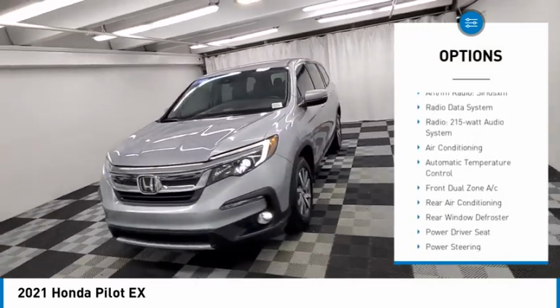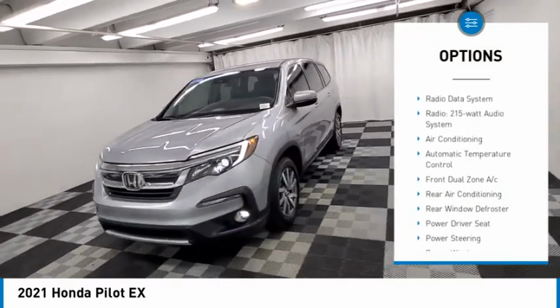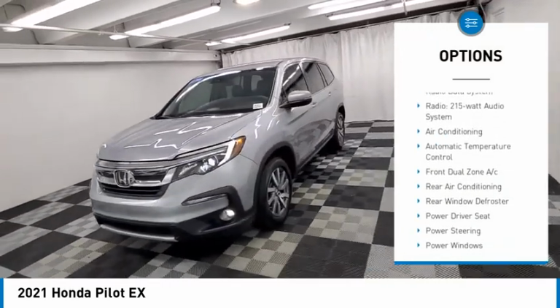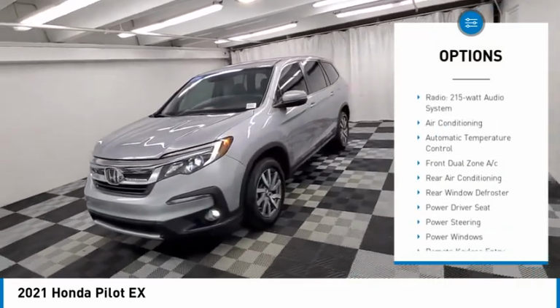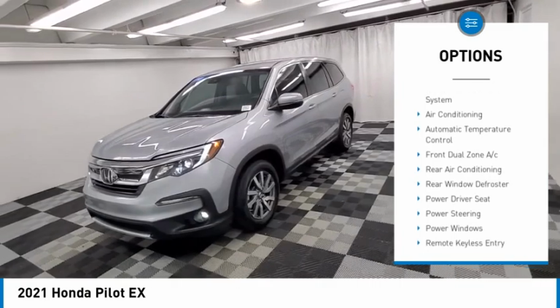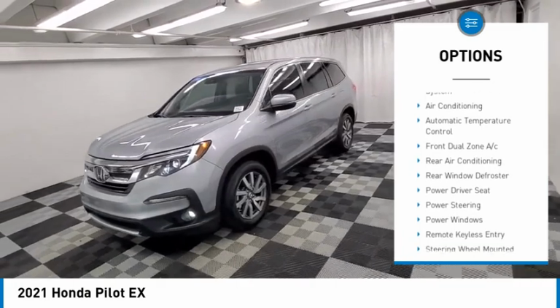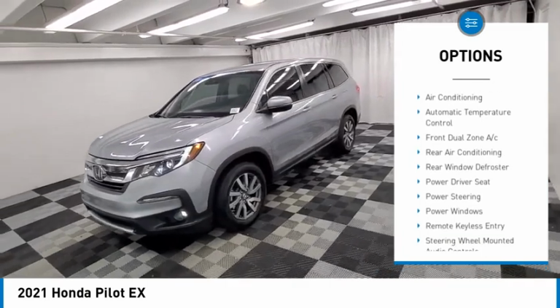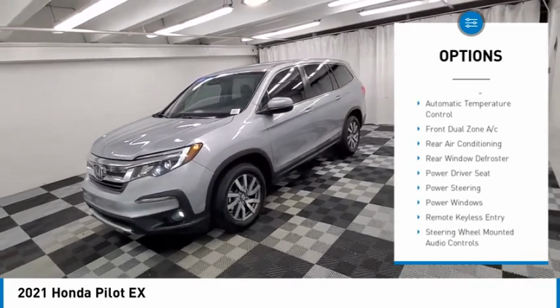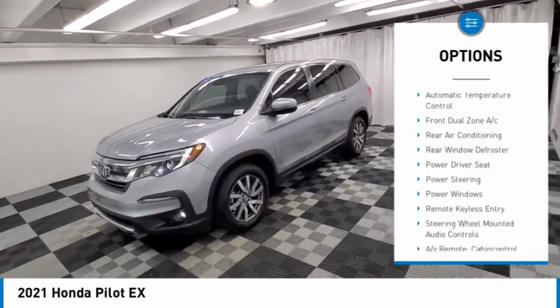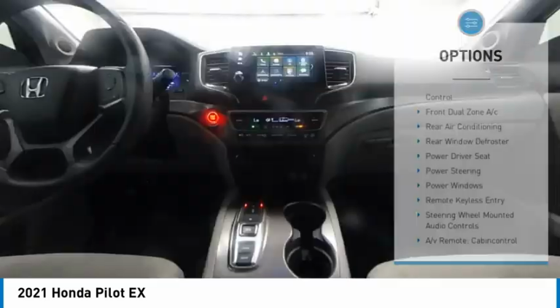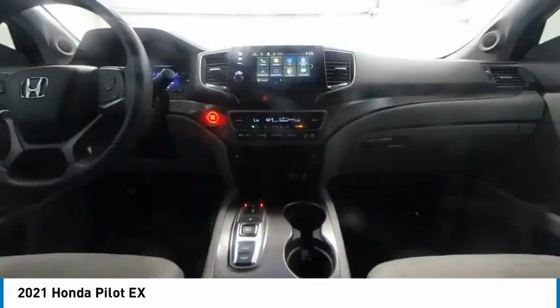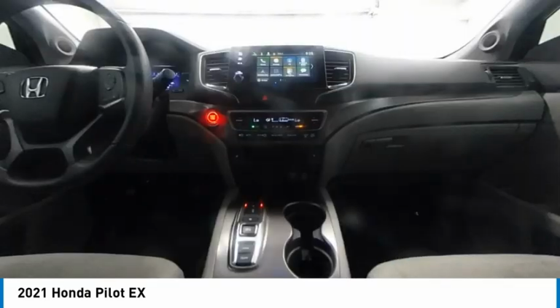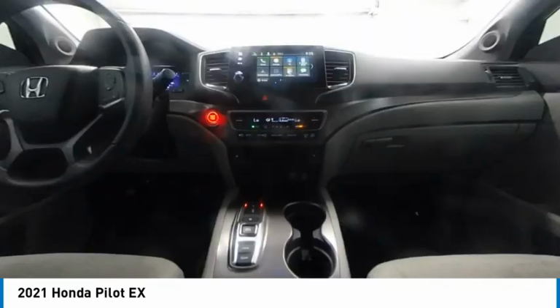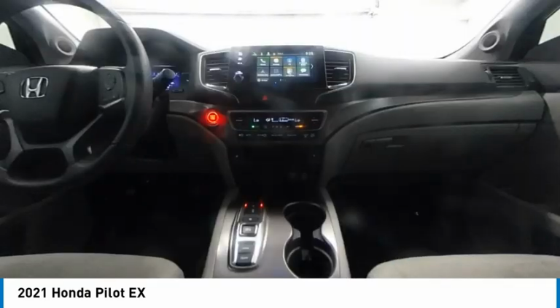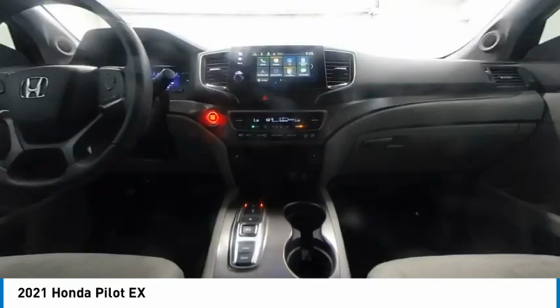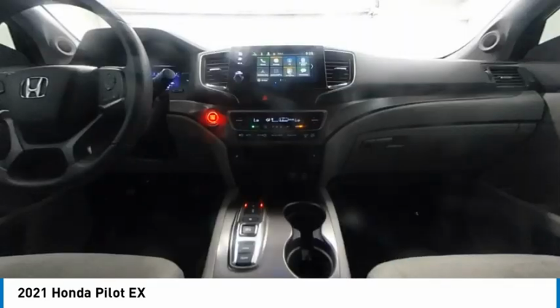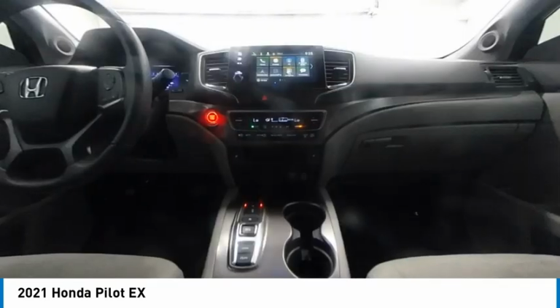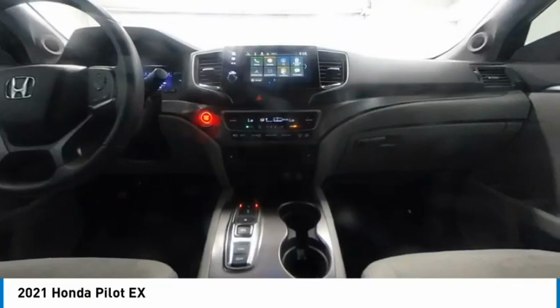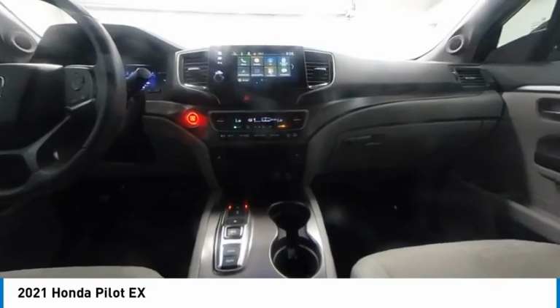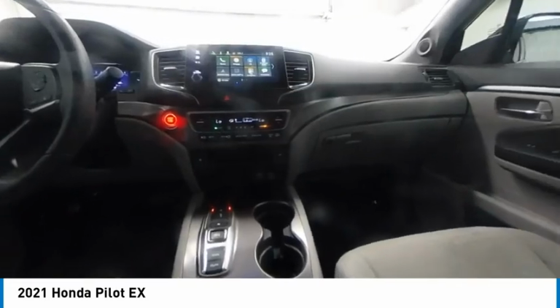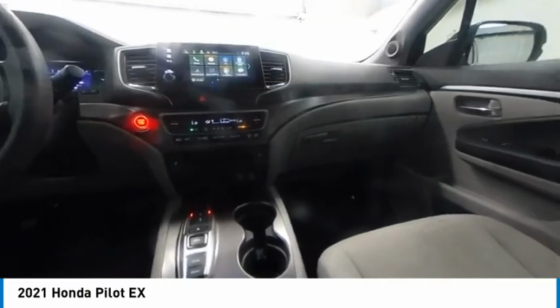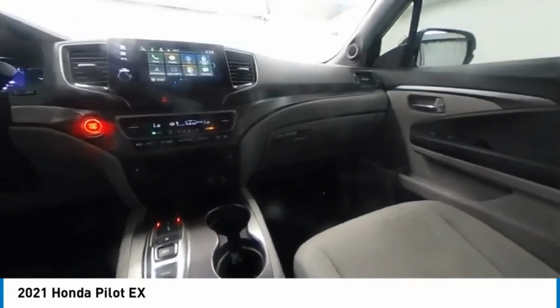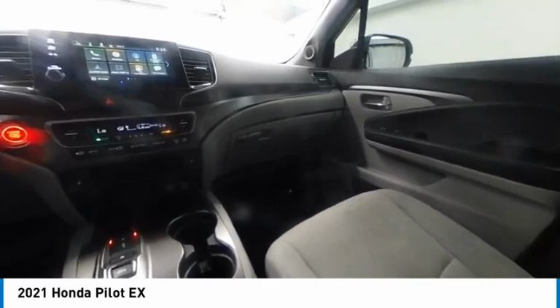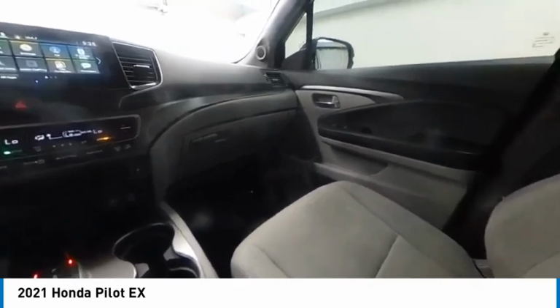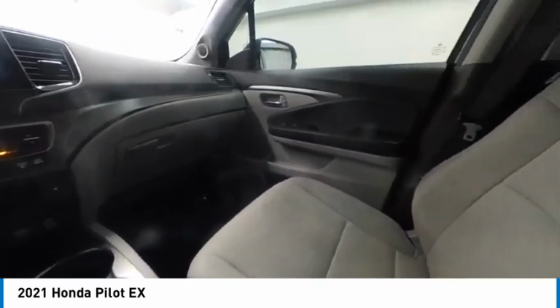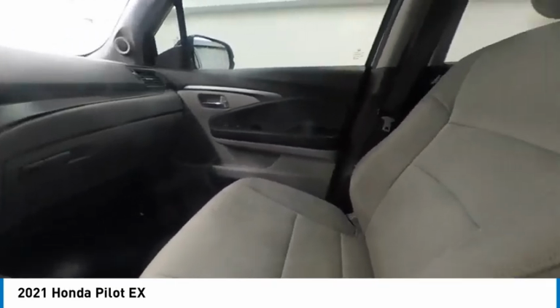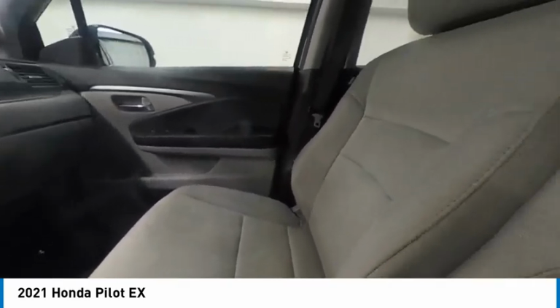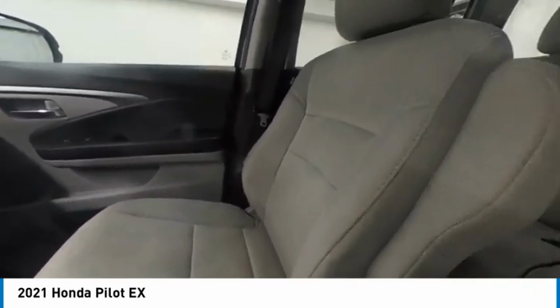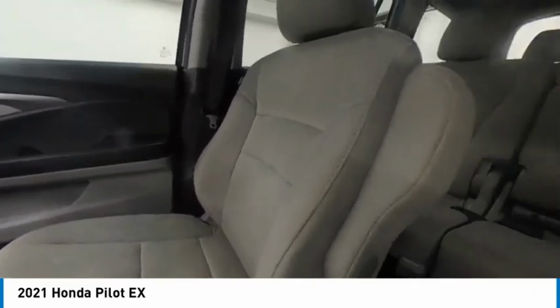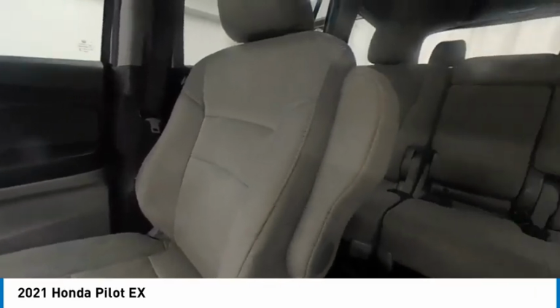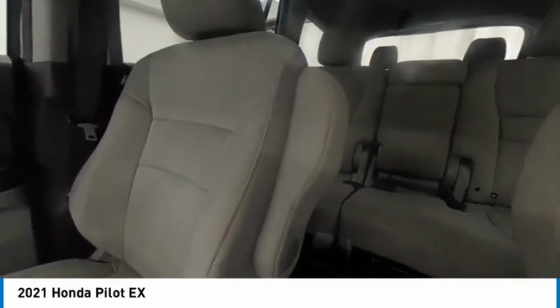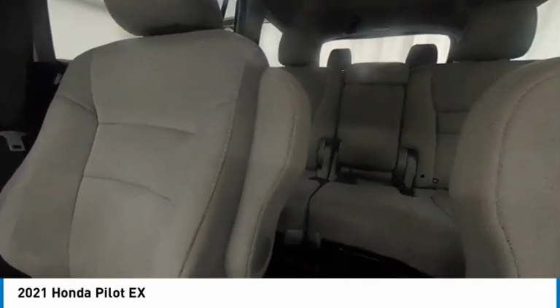Remote Keyless Entry, Fog Lights, Speed Control, Four Wheel Disc Brakes, Rear Window Defroster. Your new ride is just a phone call away.